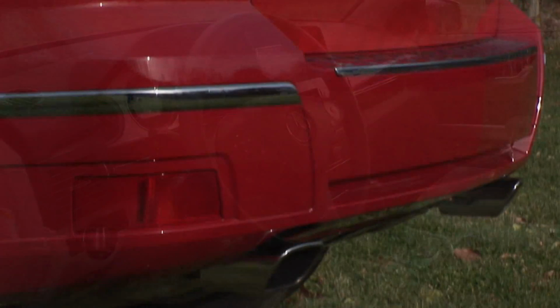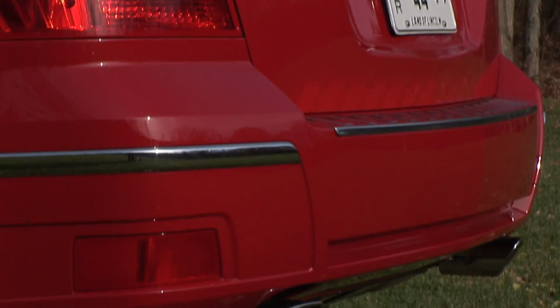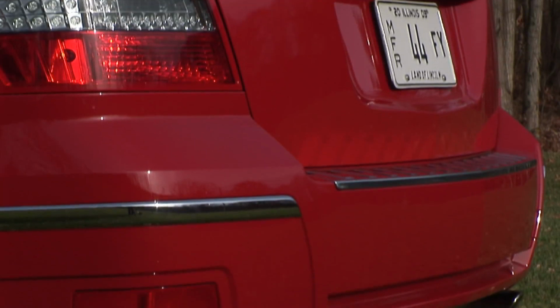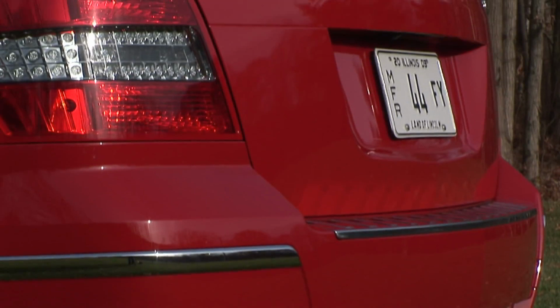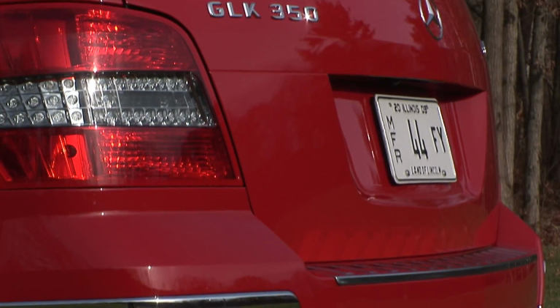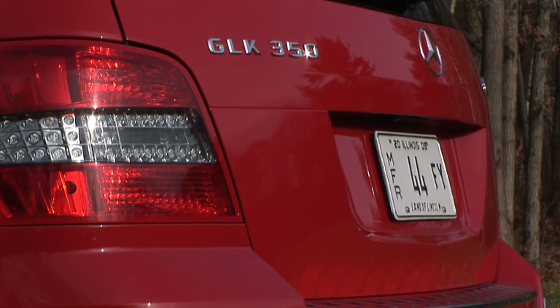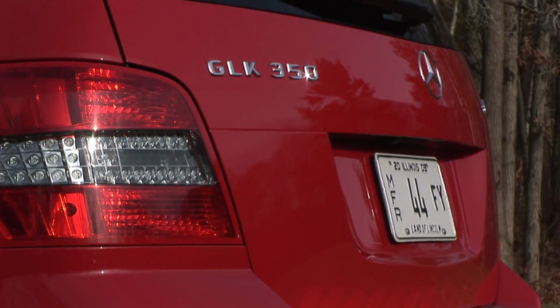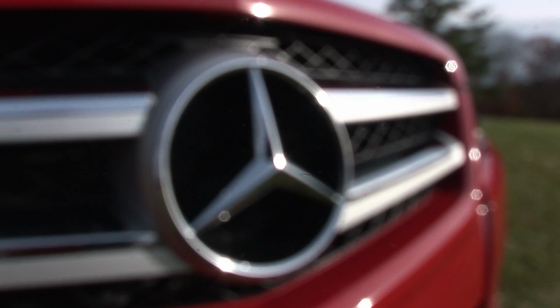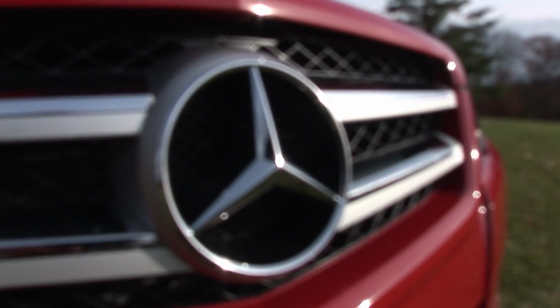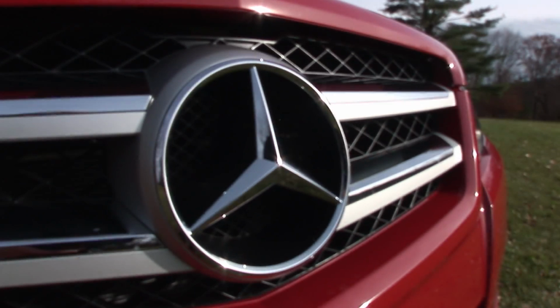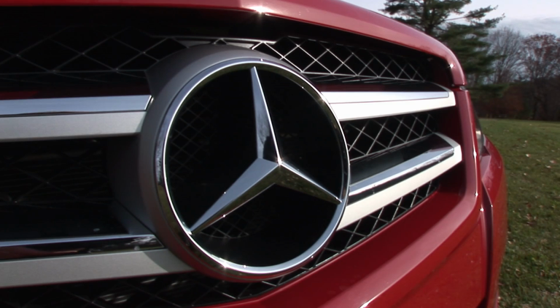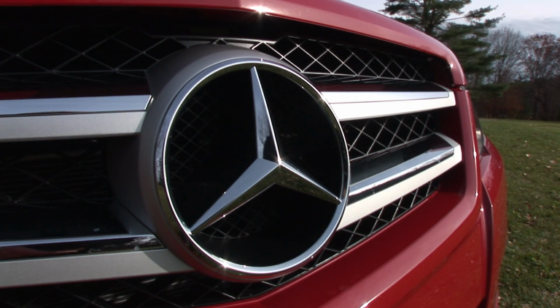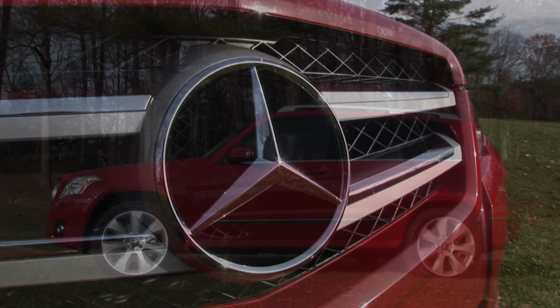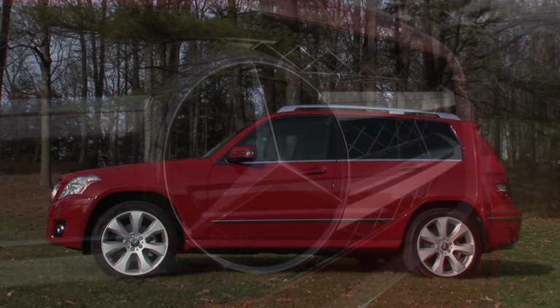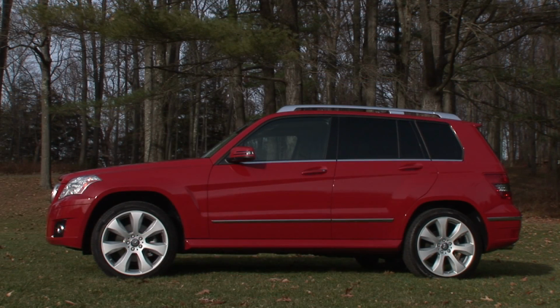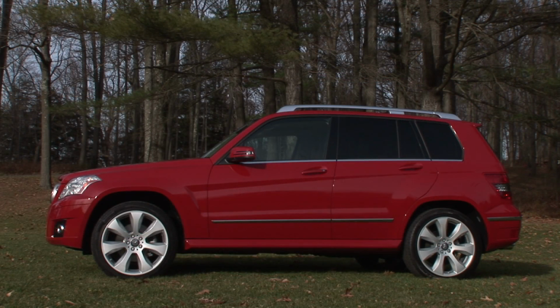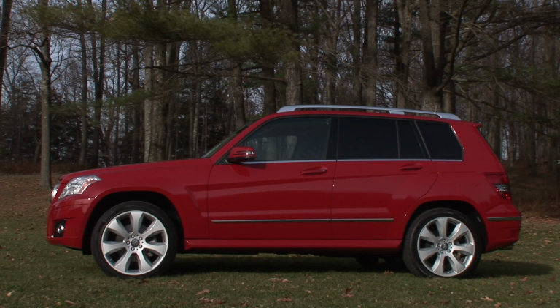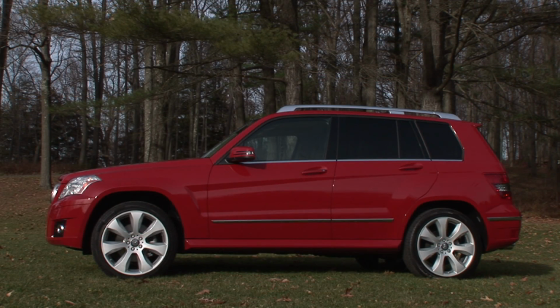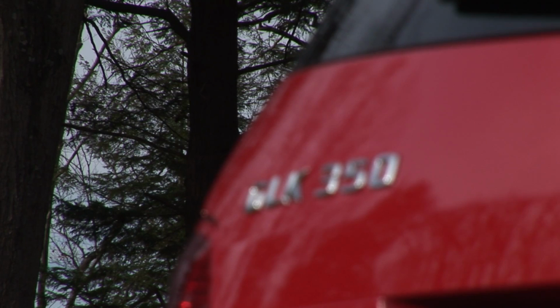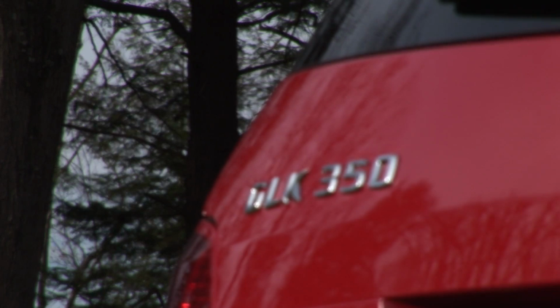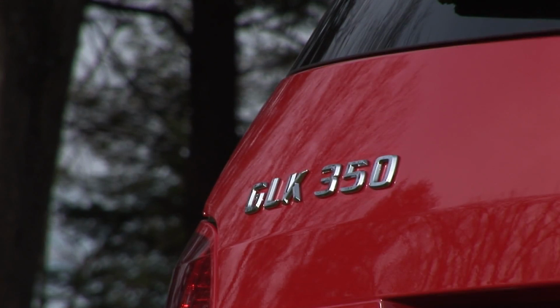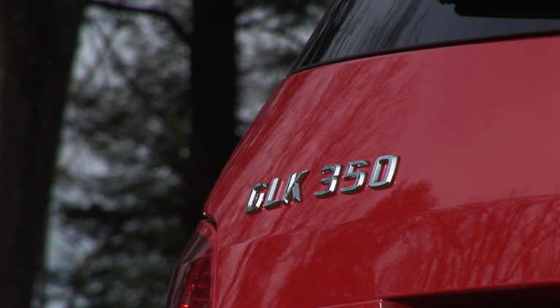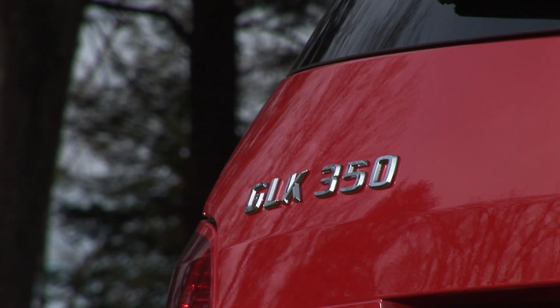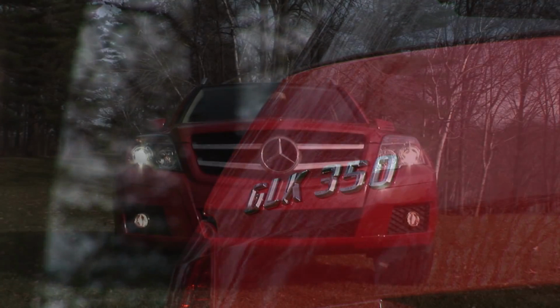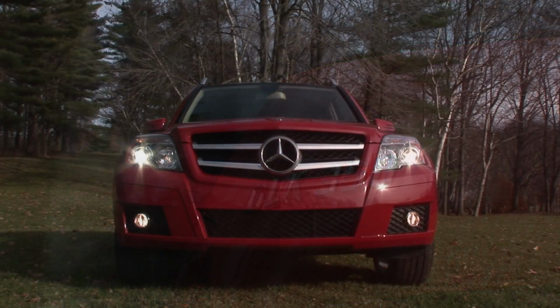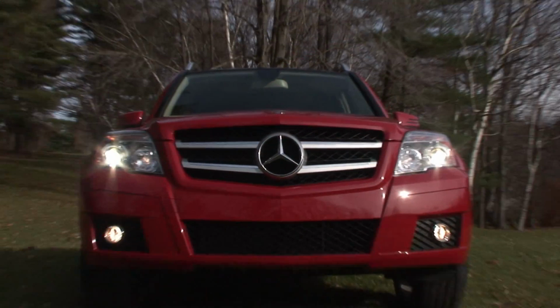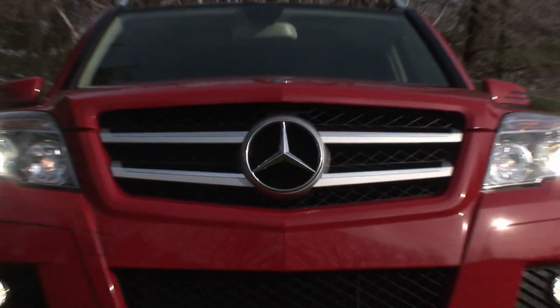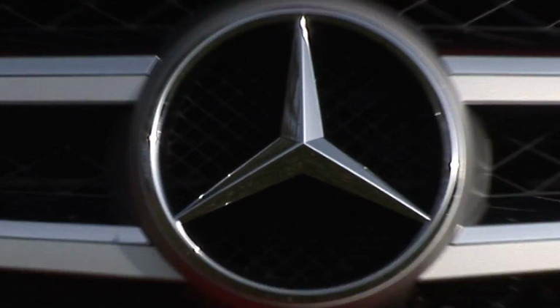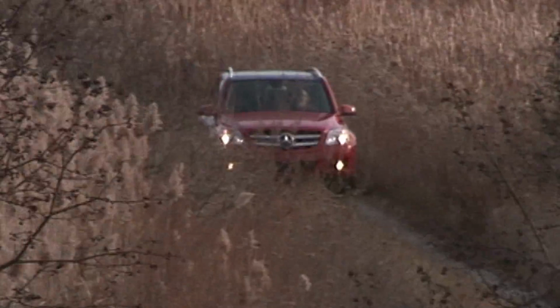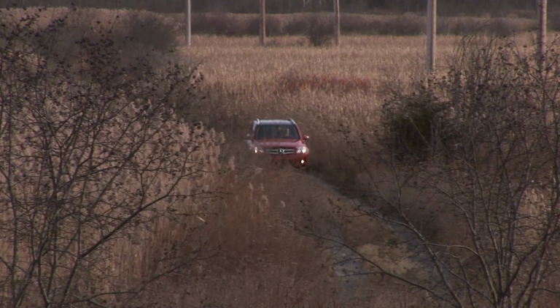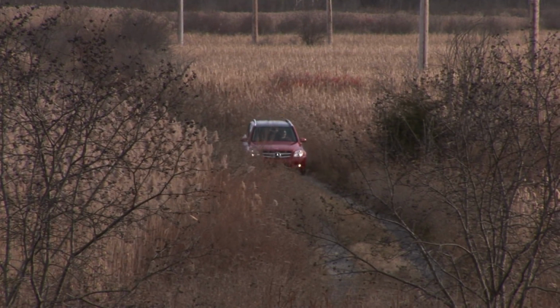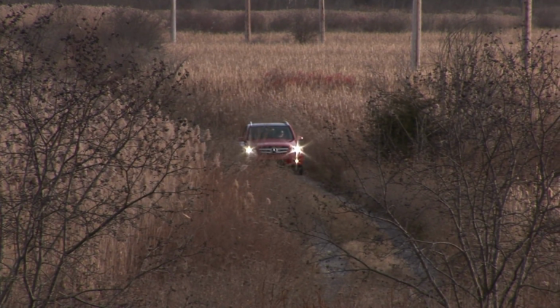Showcasing sharp-lined, flashy styling with an oversized 3-point star, this mini-SUV emulates the look of the venerable G-Class, even taking on its steeply raked windshield. And from behind the wheel it feels just as solid.